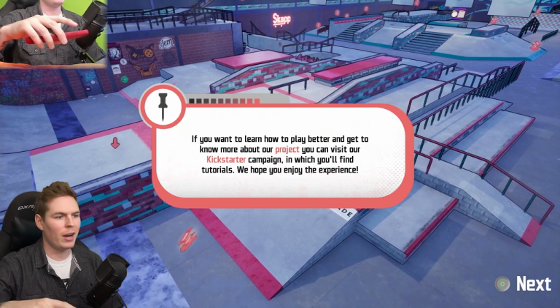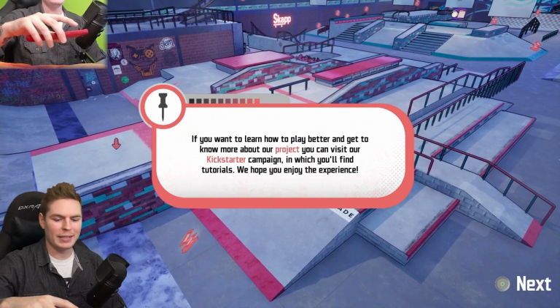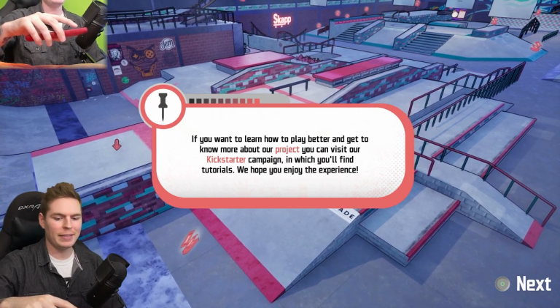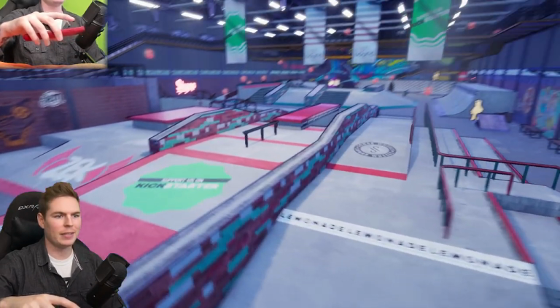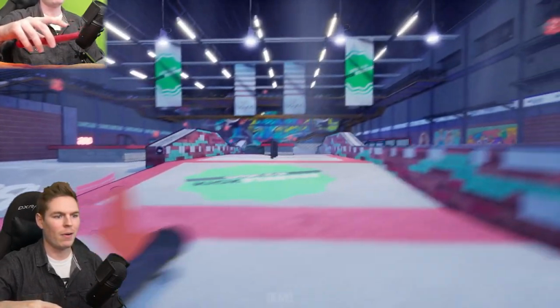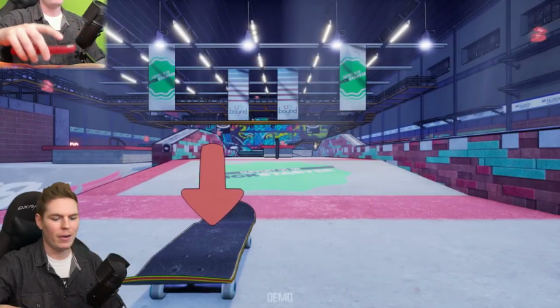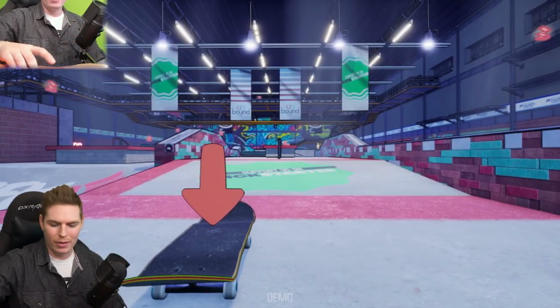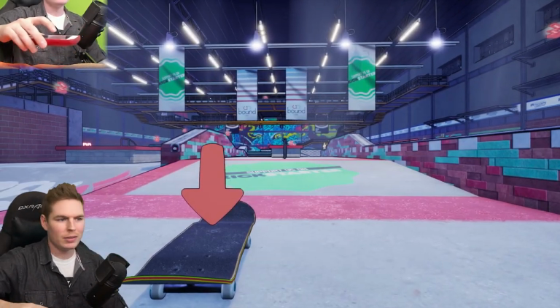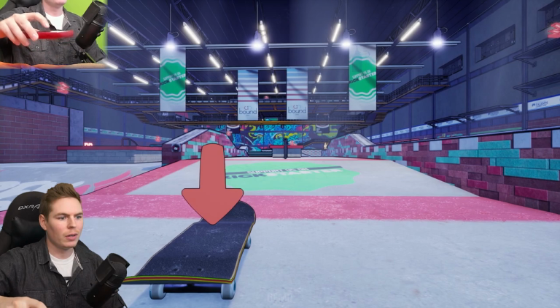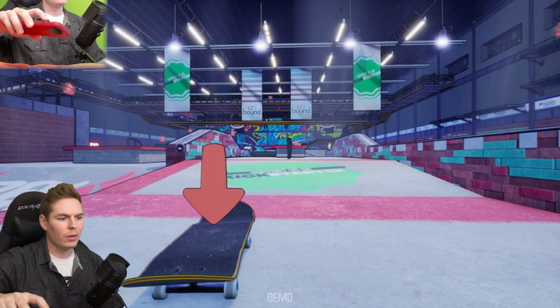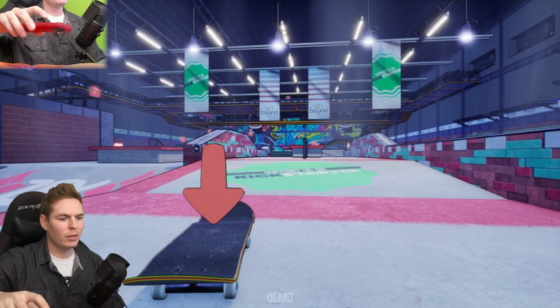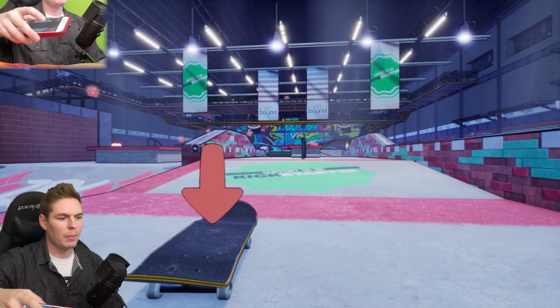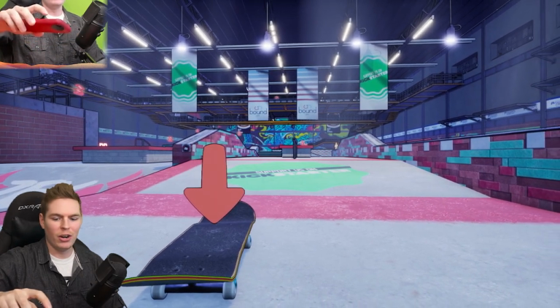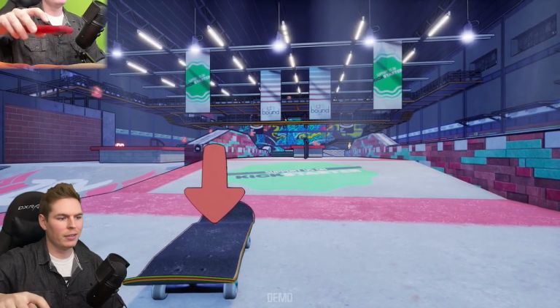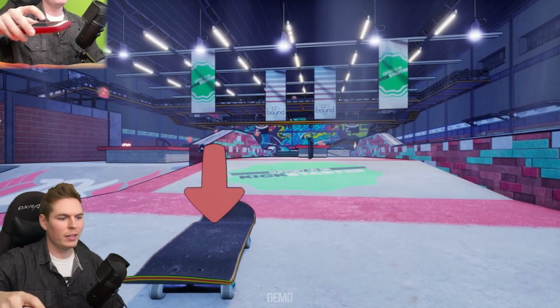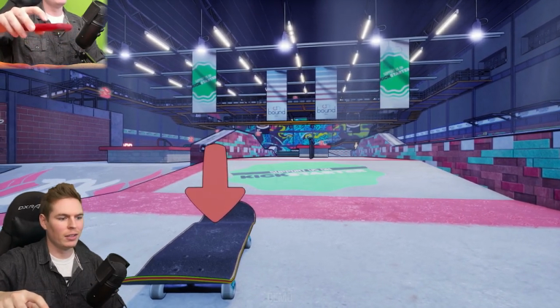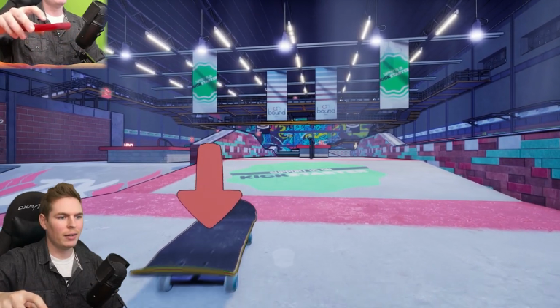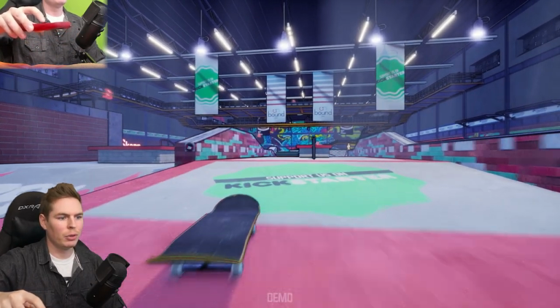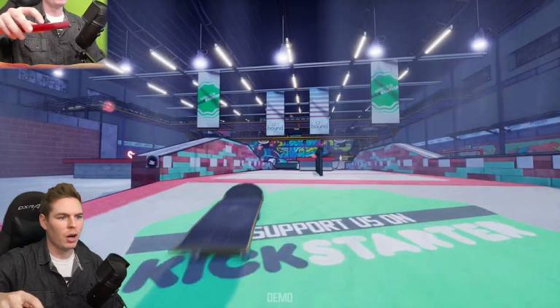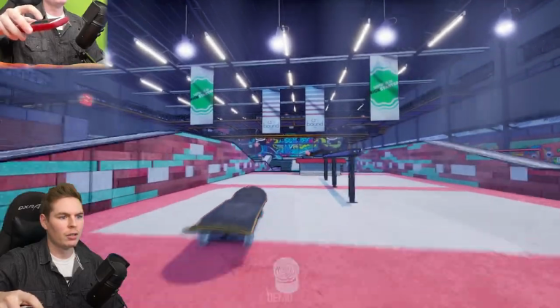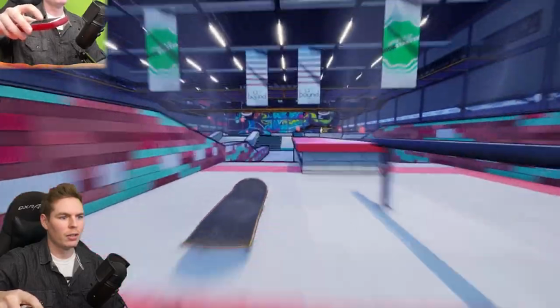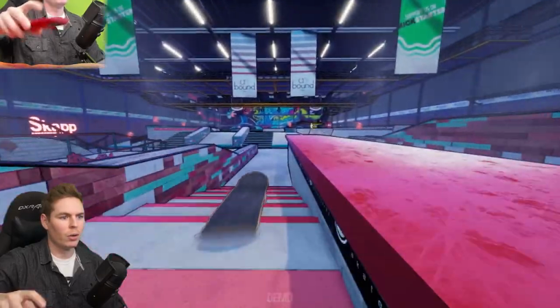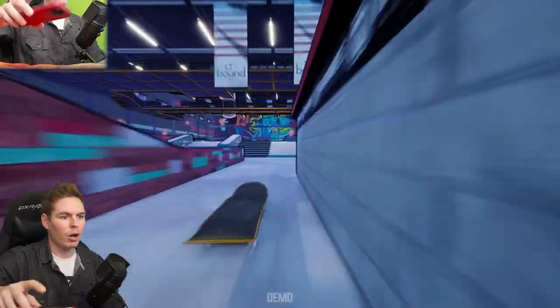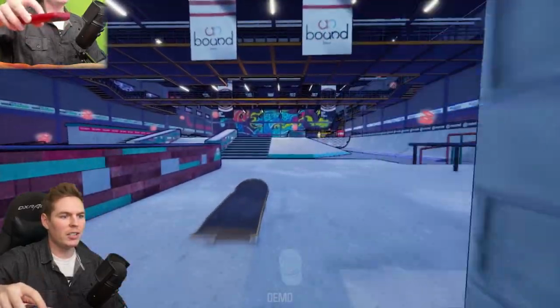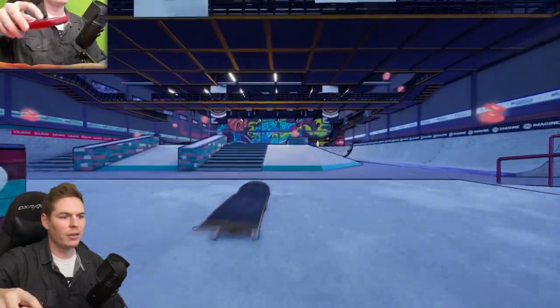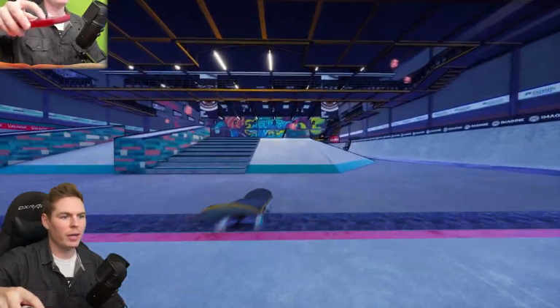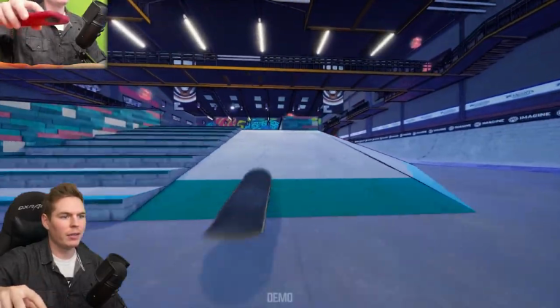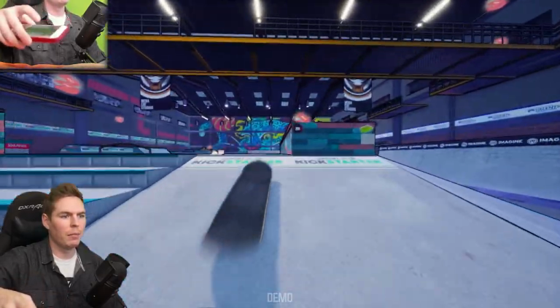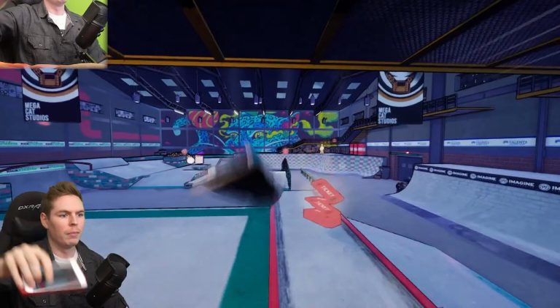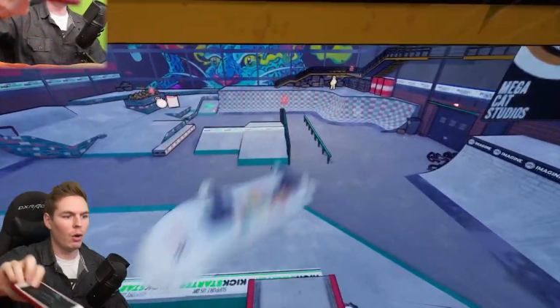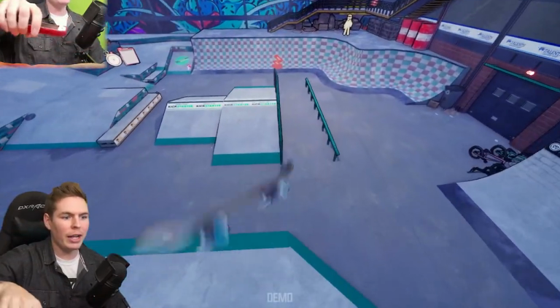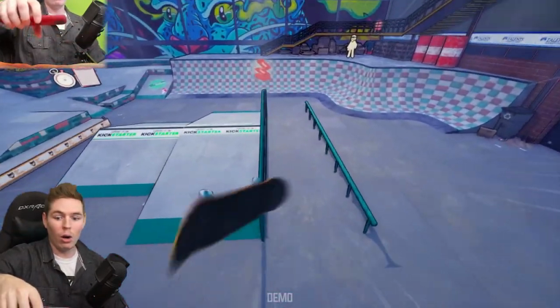All right, let's get into this. Oh, okay, I'm already turning. Already tilting a little bit. Push. Oh, this is there. Okay, kickflip. Oh my god — I opened up my notifications.